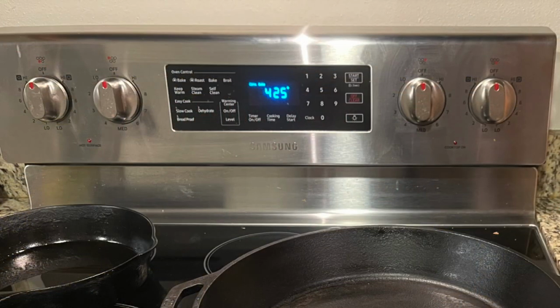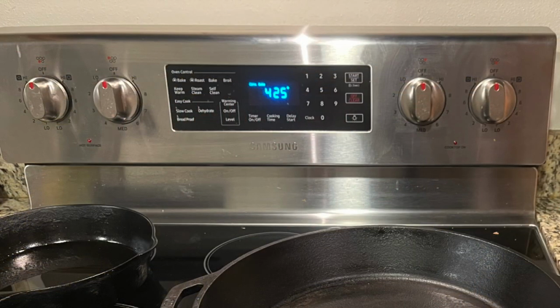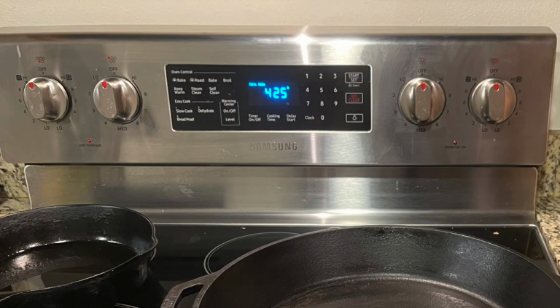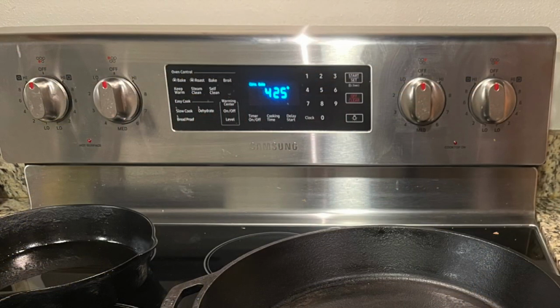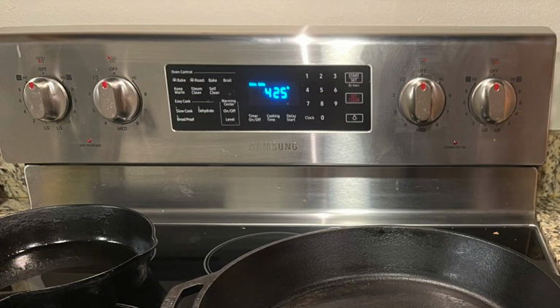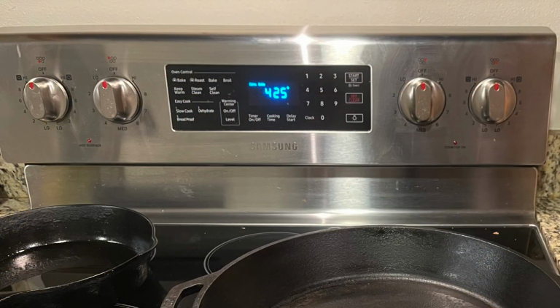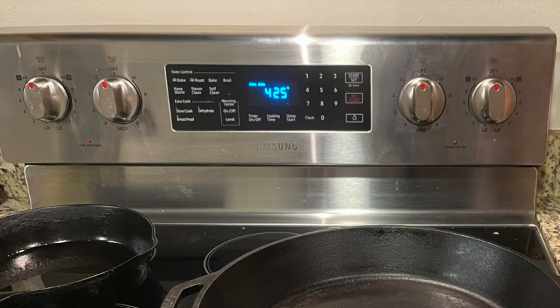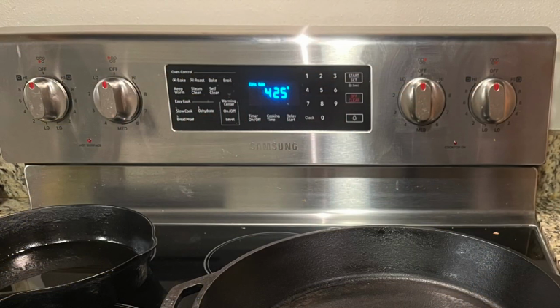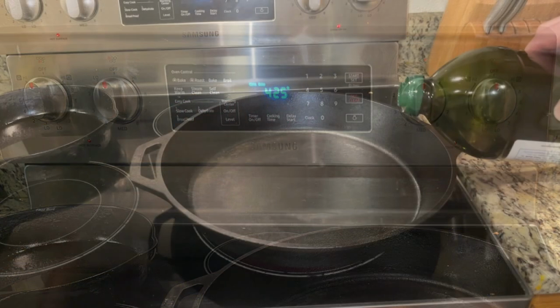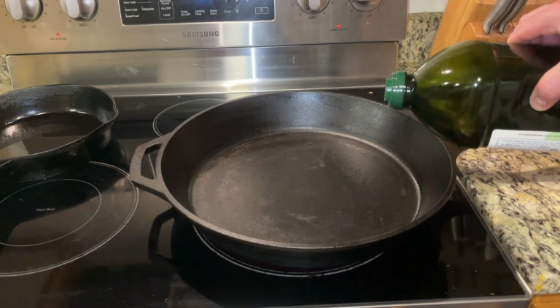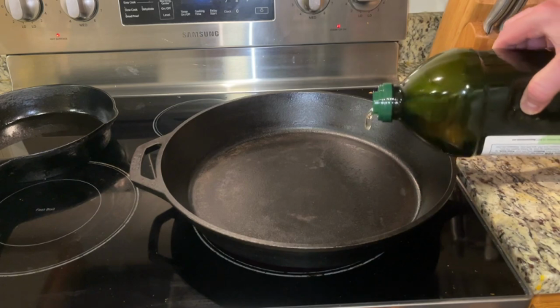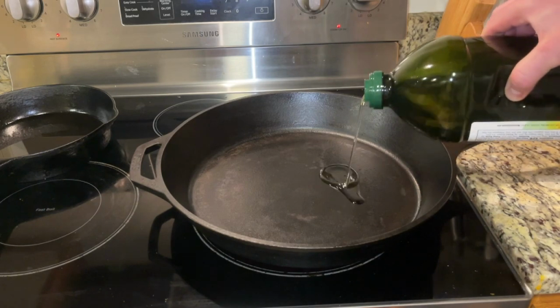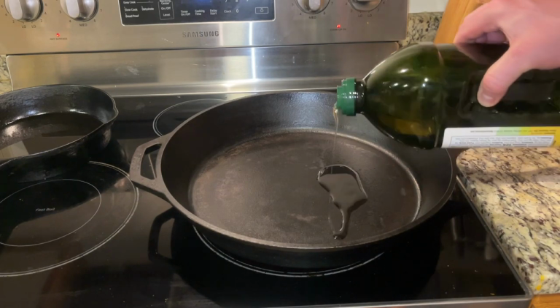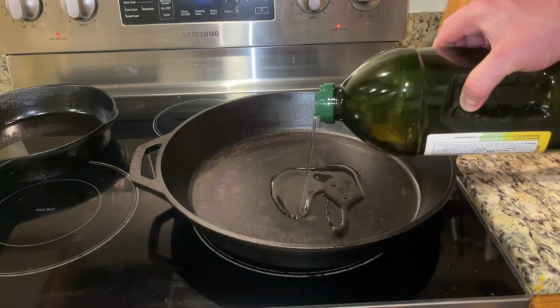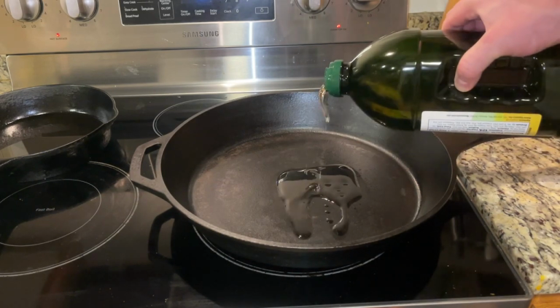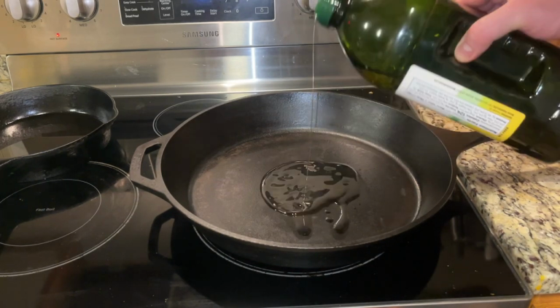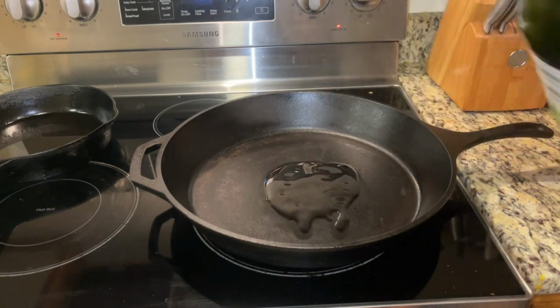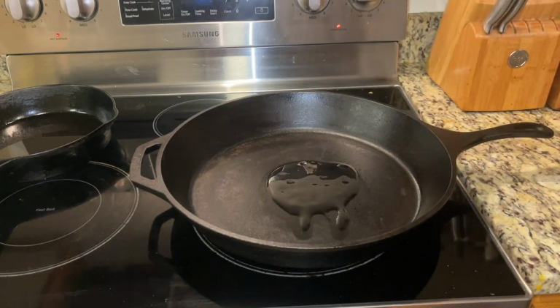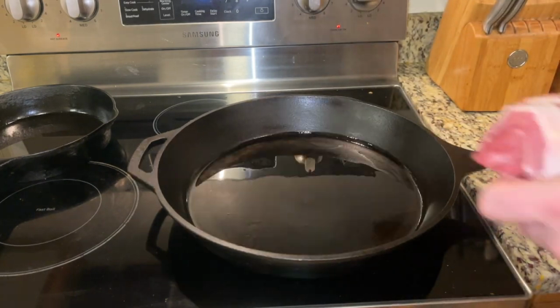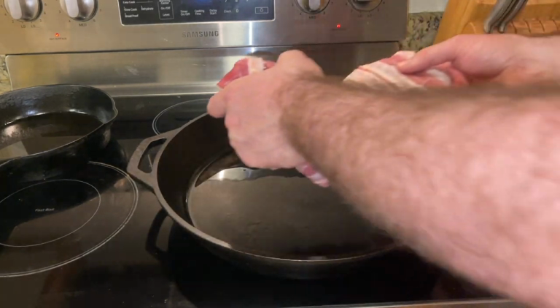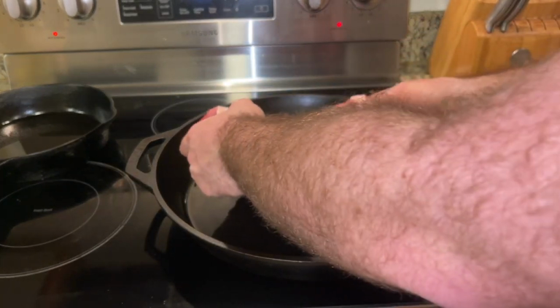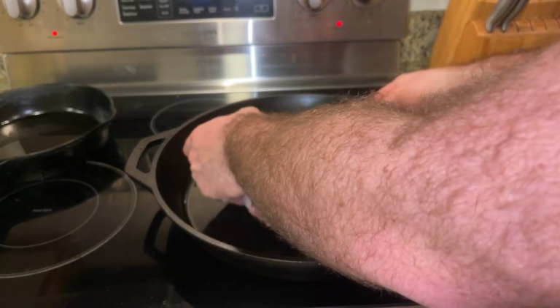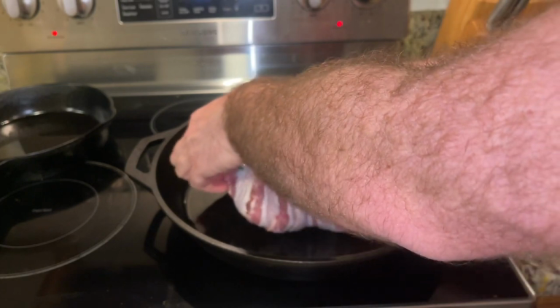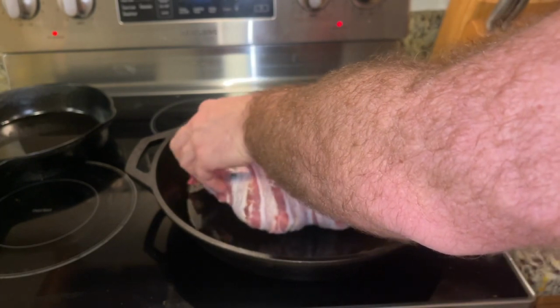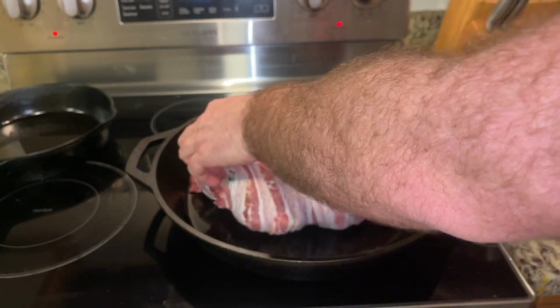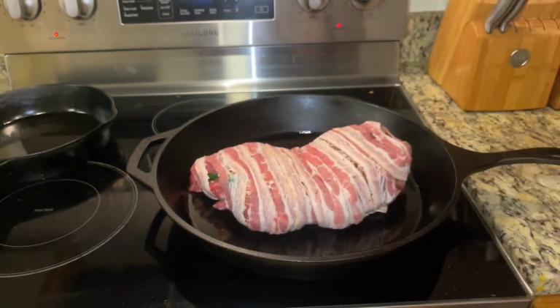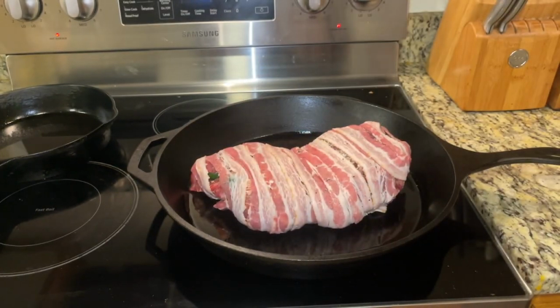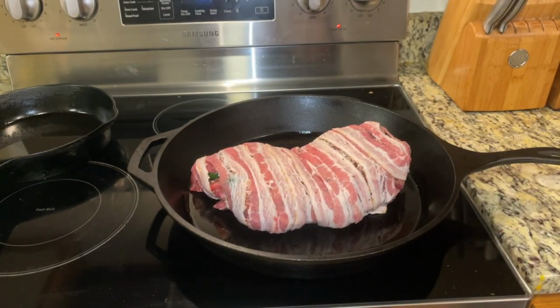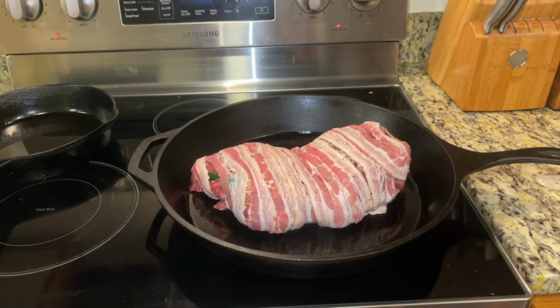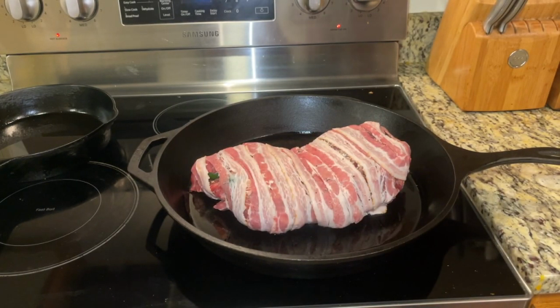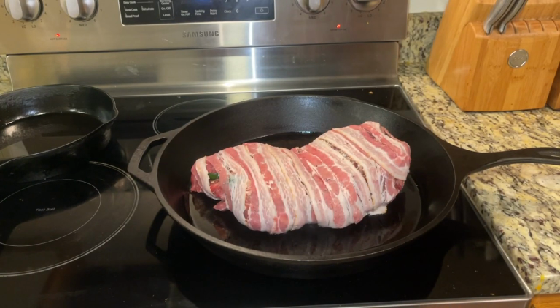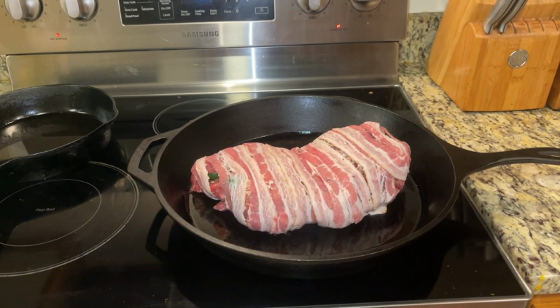Now preheat the oven to 425 degrees, then add some oil to a frying pan. I'm using a large cast iron frying pan, and we're going to sear each side of the roast for about 6 to 8 minutes a side.